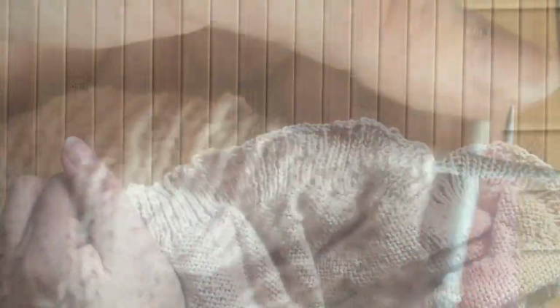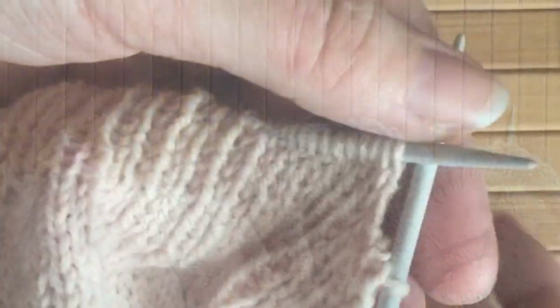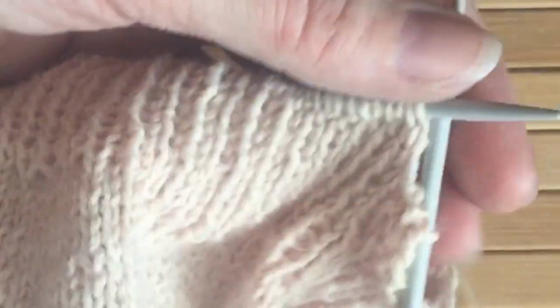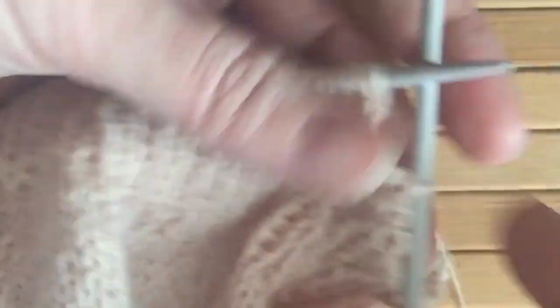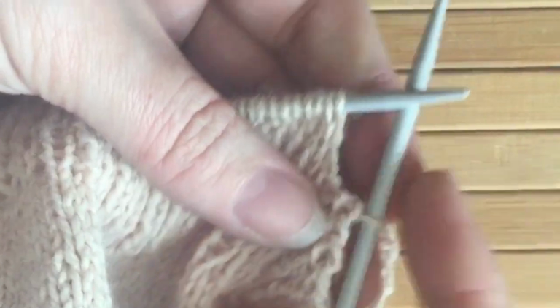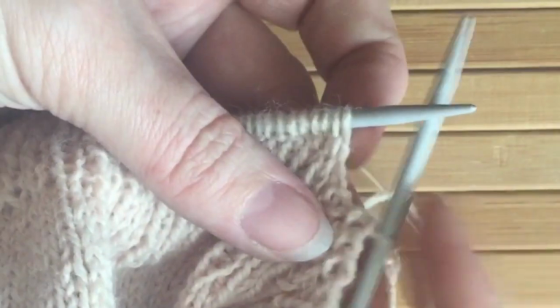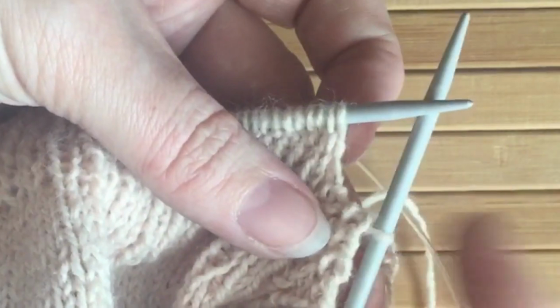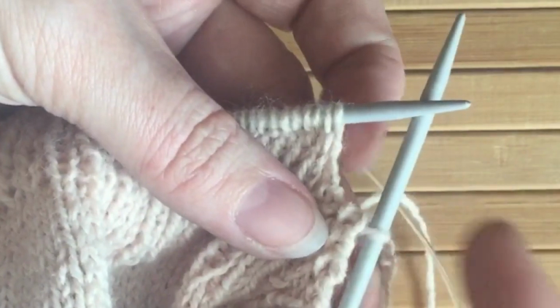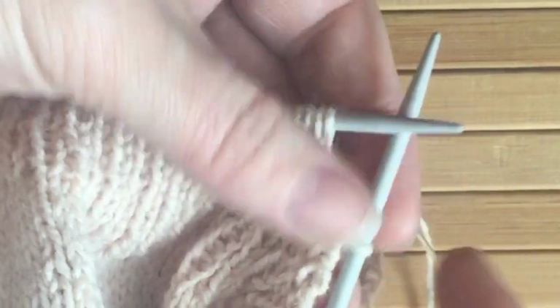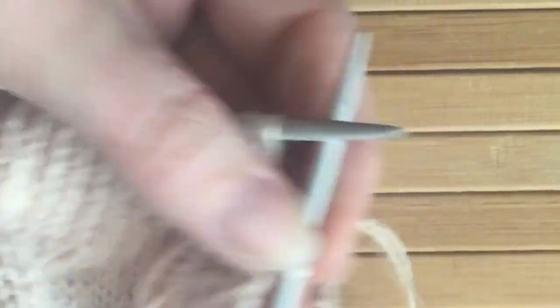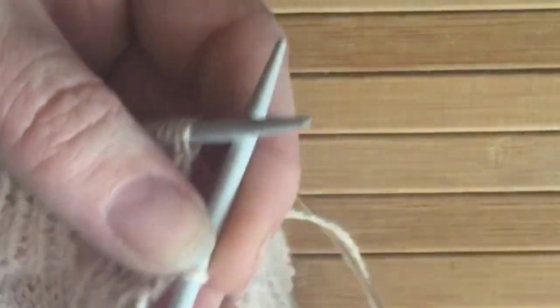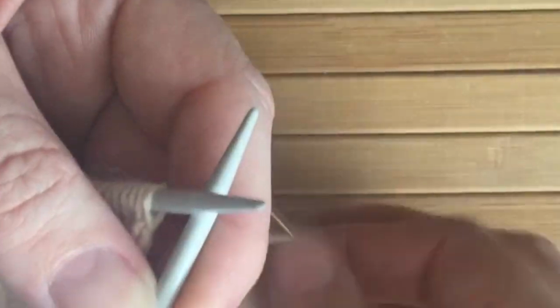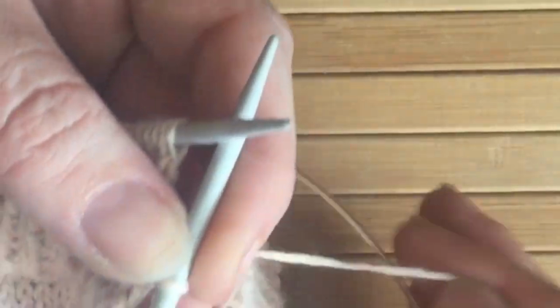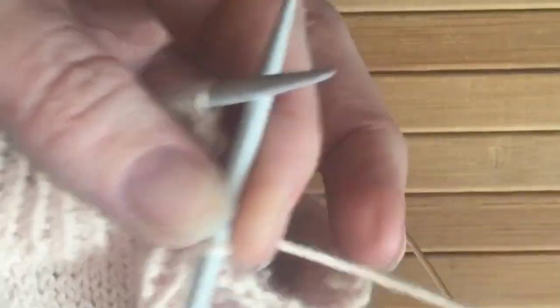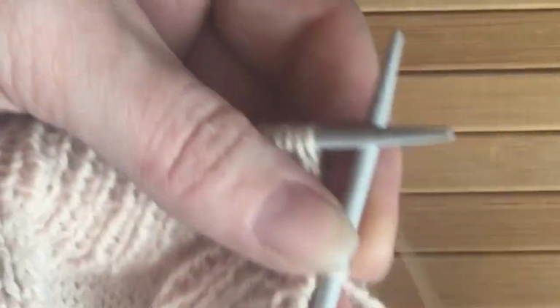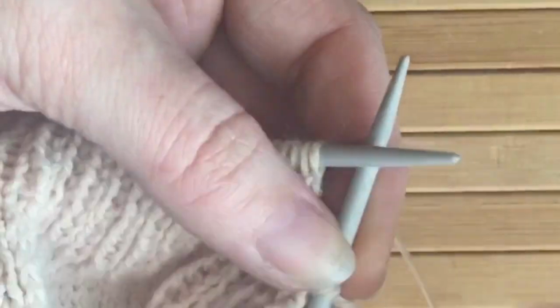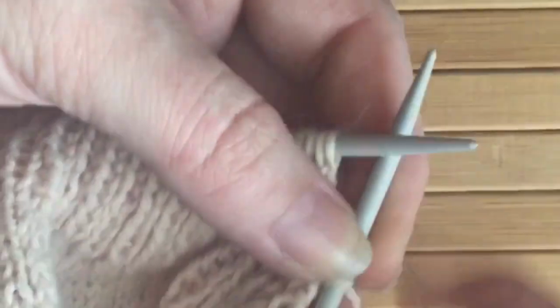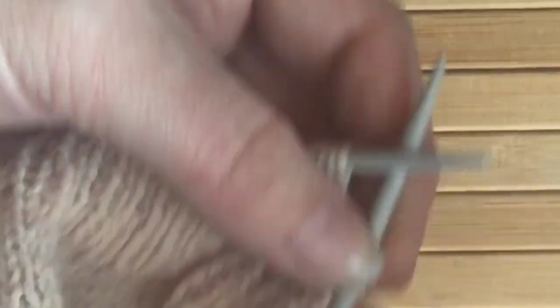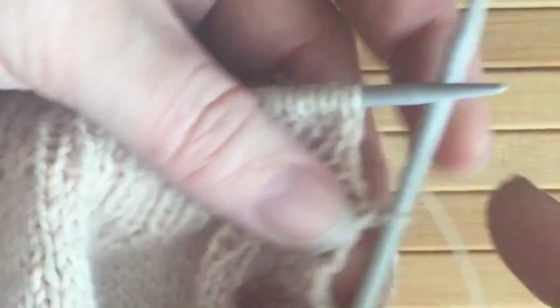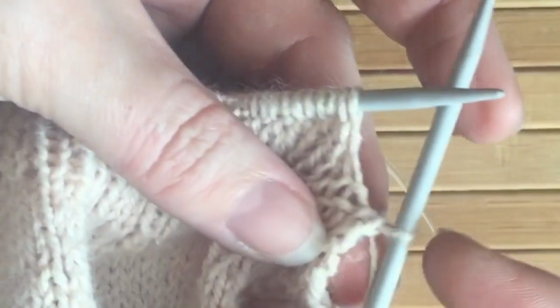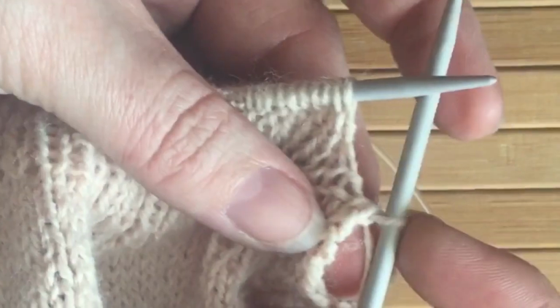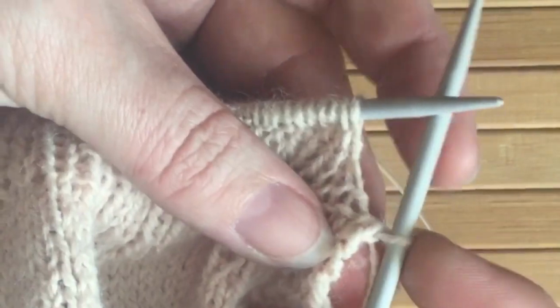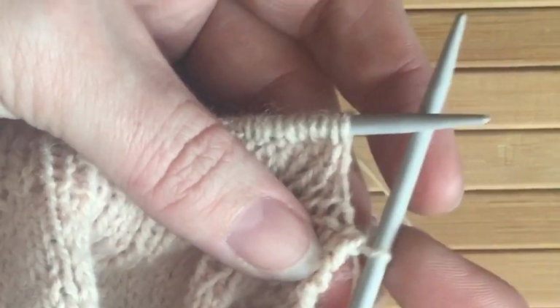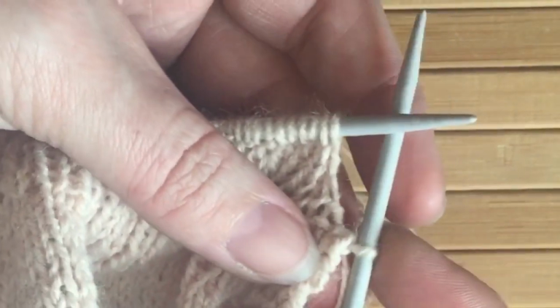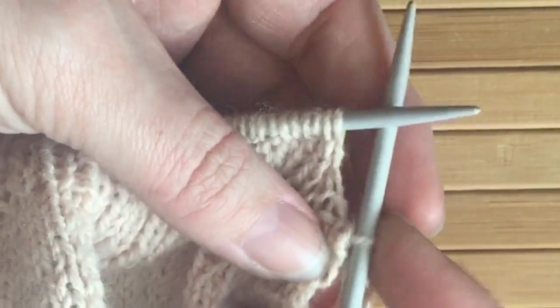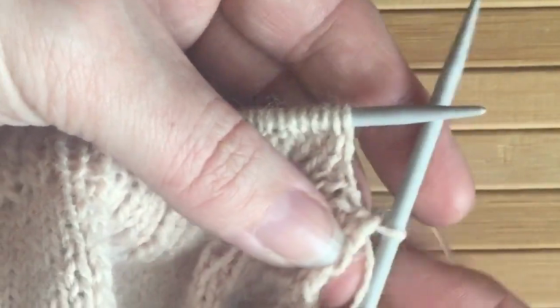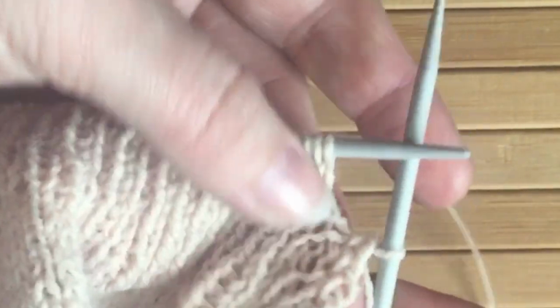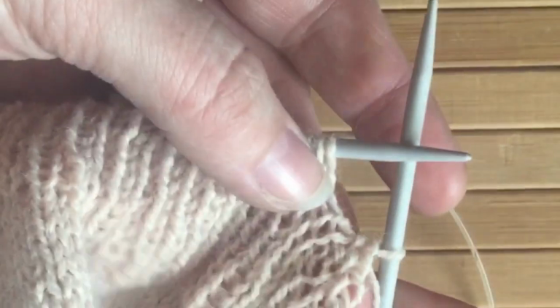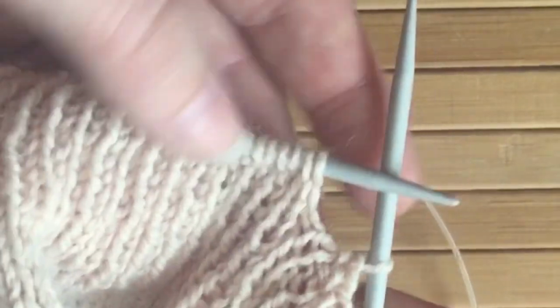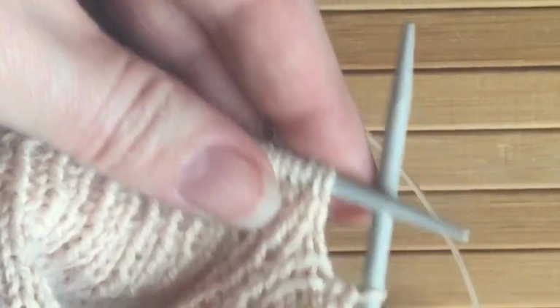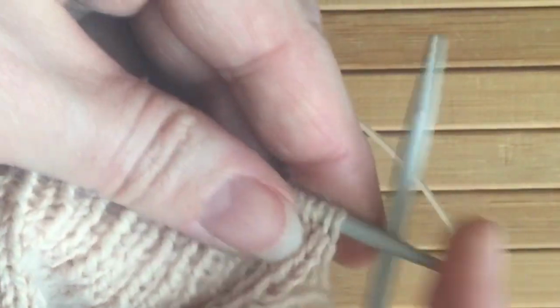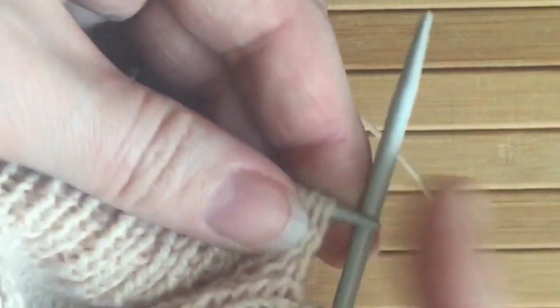Now I'm already part way through so I've got my knit one stitch here. If we're starting off we'd simply knit one before we then move on to the rest of the Chinese cast off process.